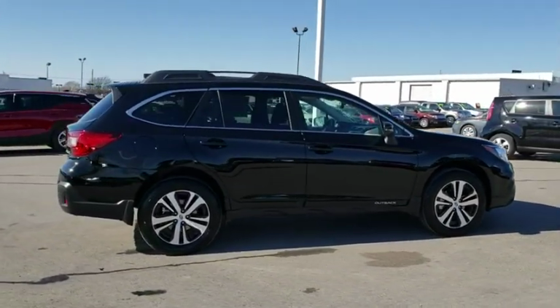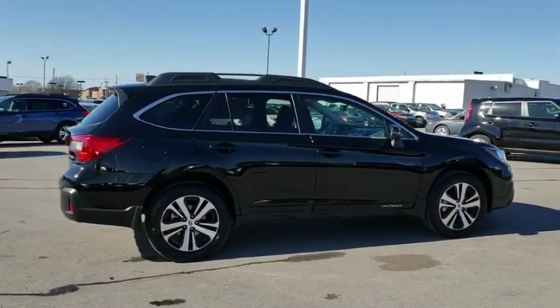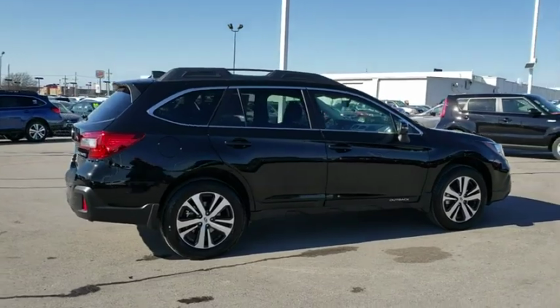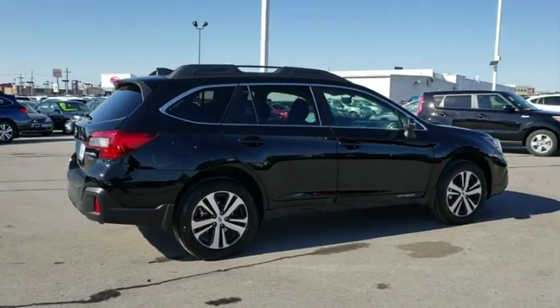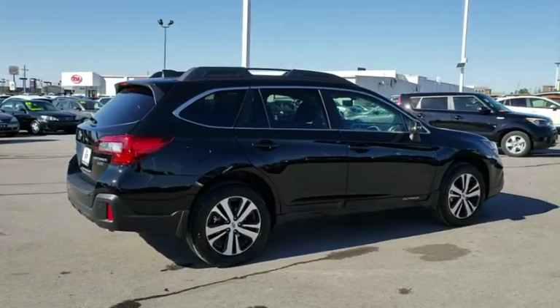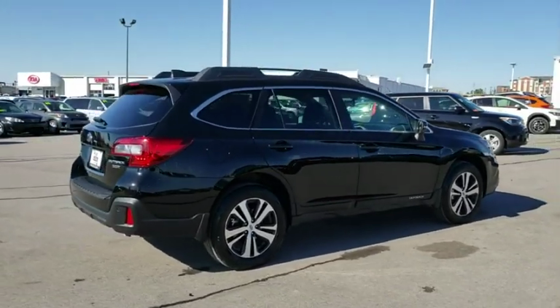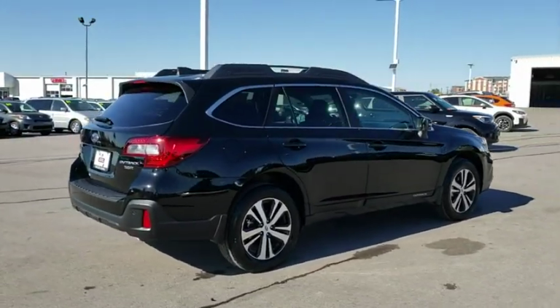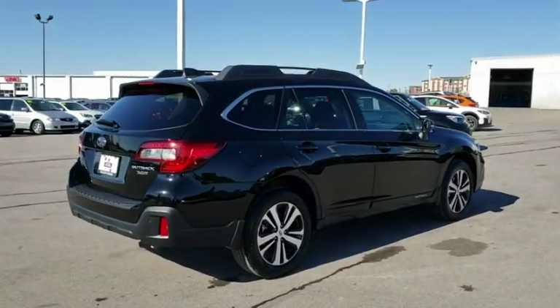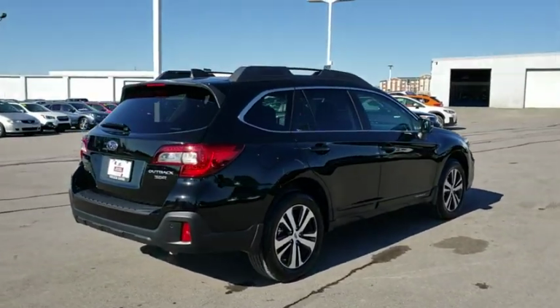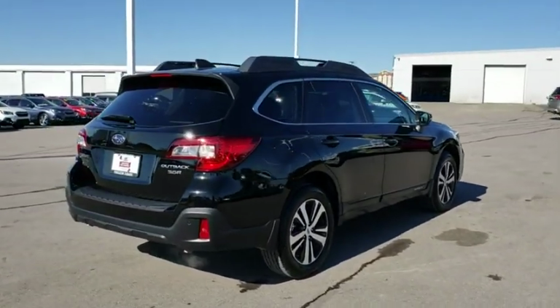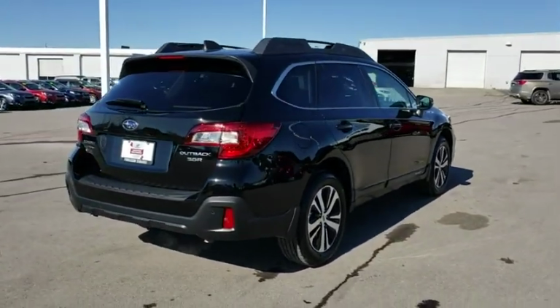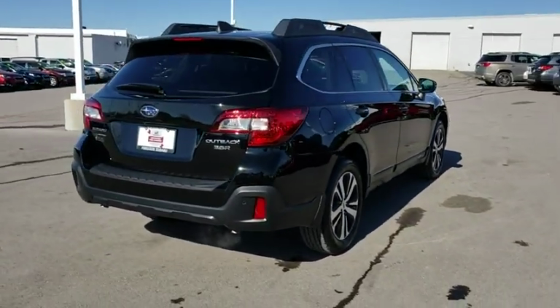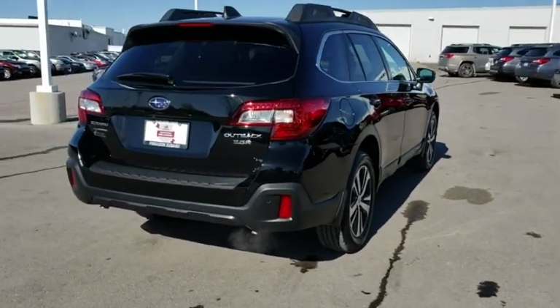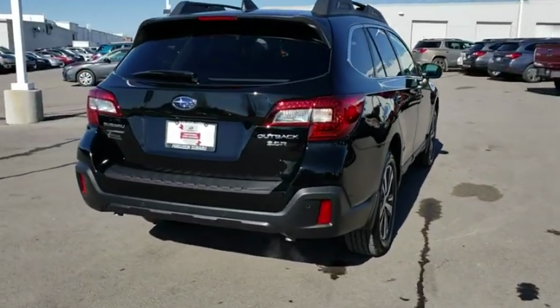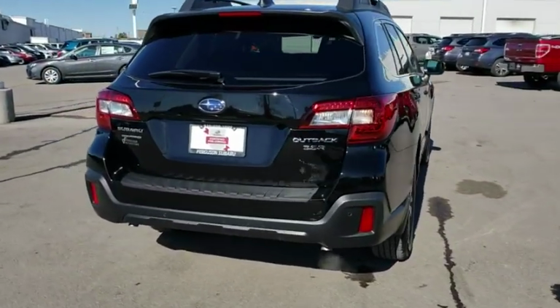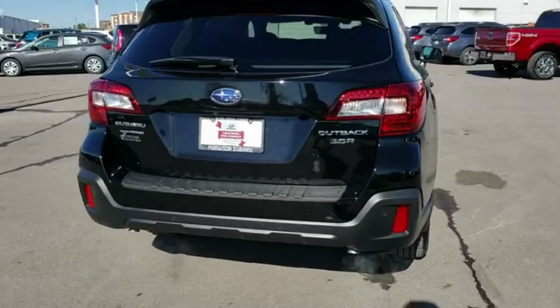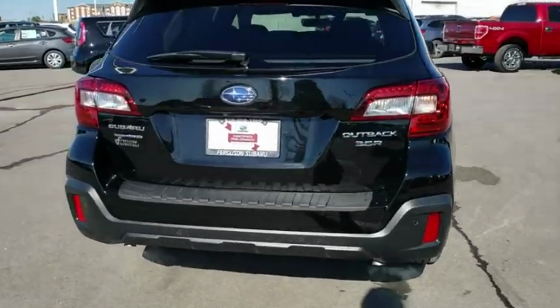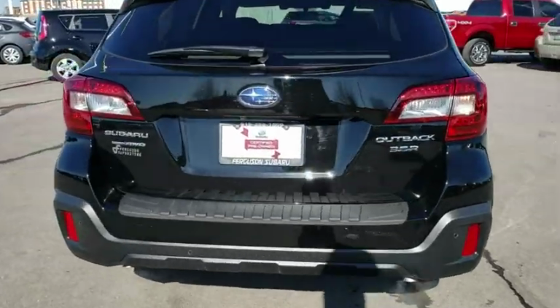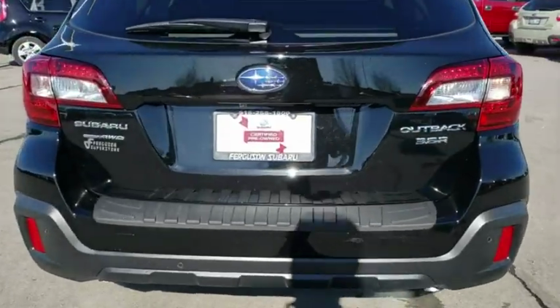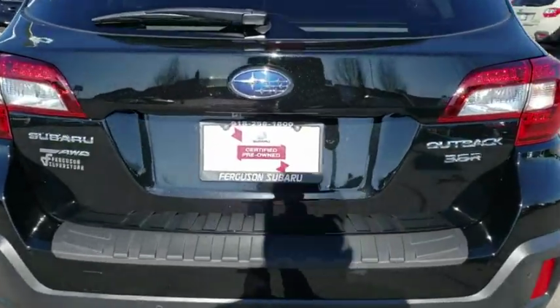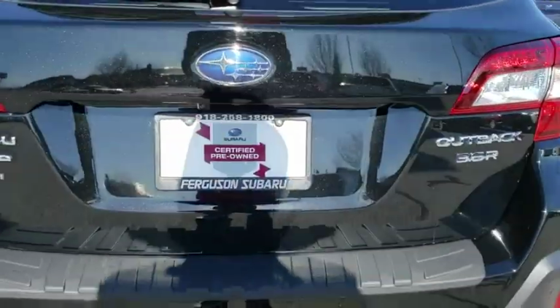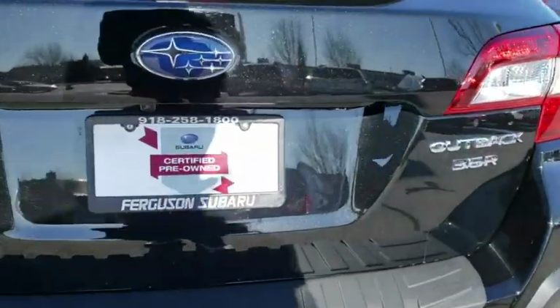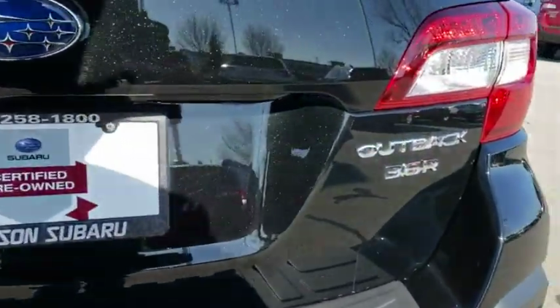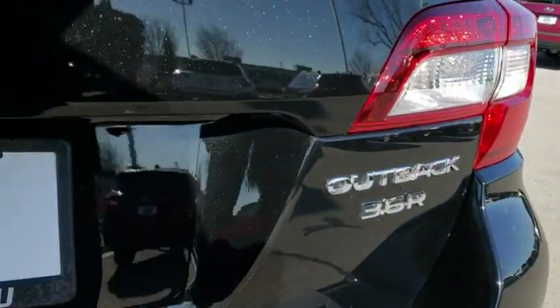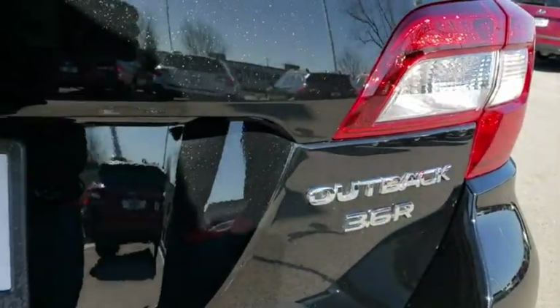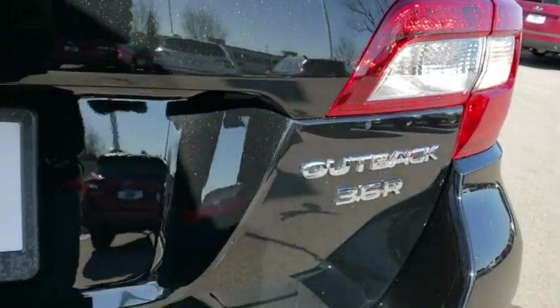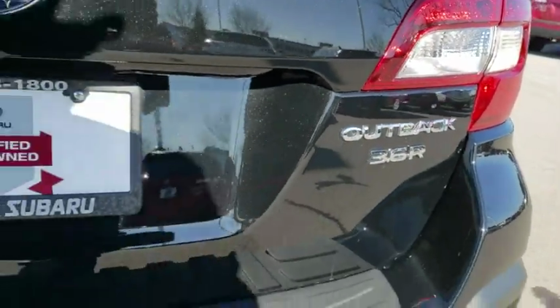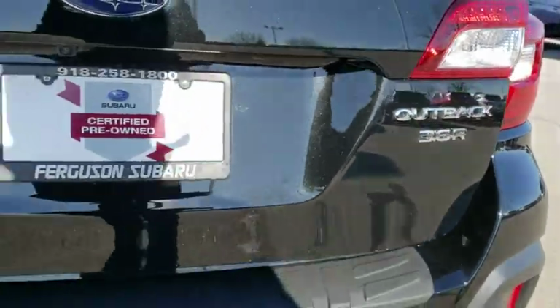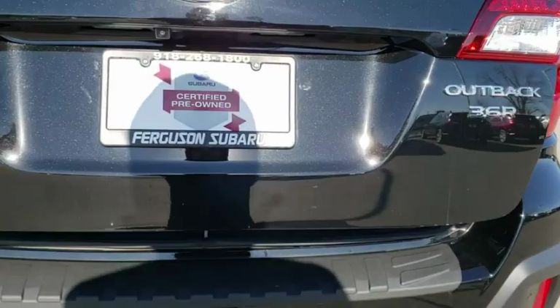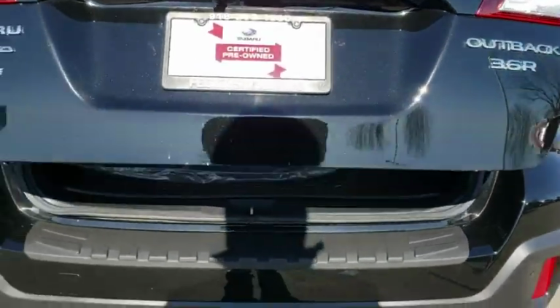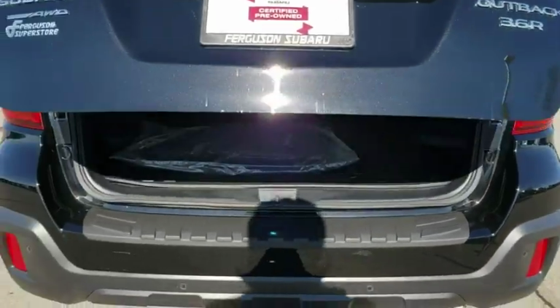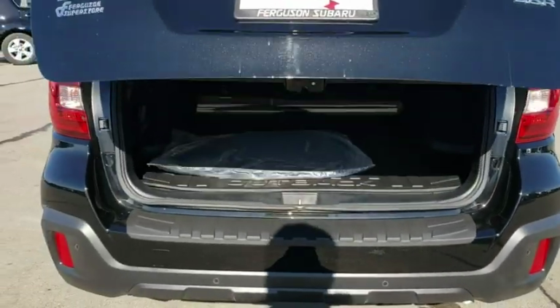Here are some of this vehicle's great options: stability control, traction control, power liftgate, steering wheel audio controls, keyless entry, power passenger seat, backup camera, anti-lock braking system.